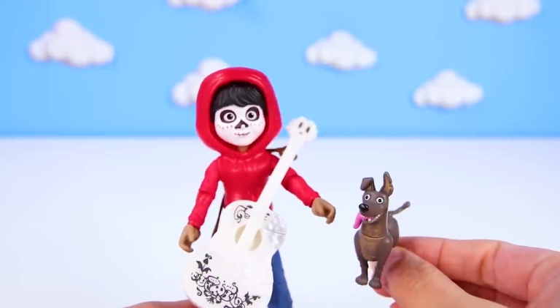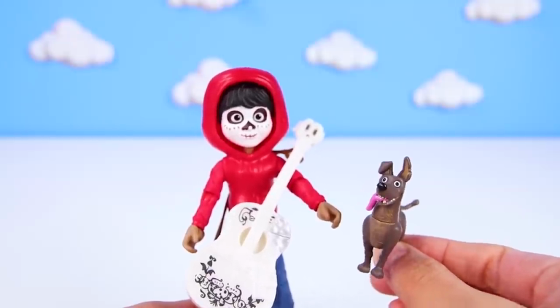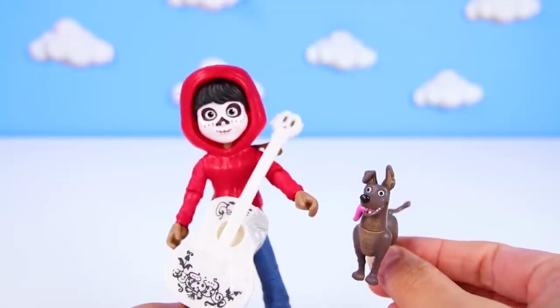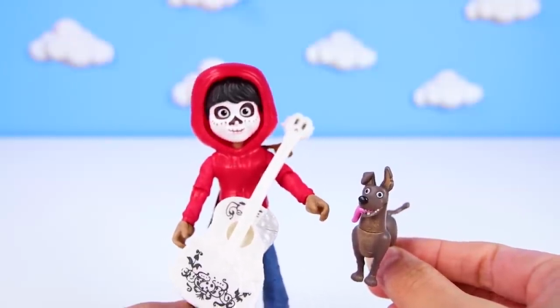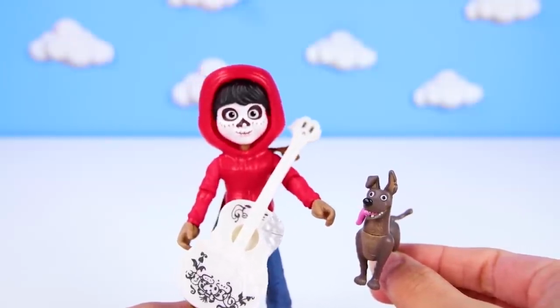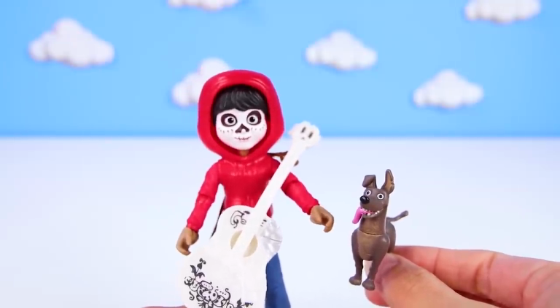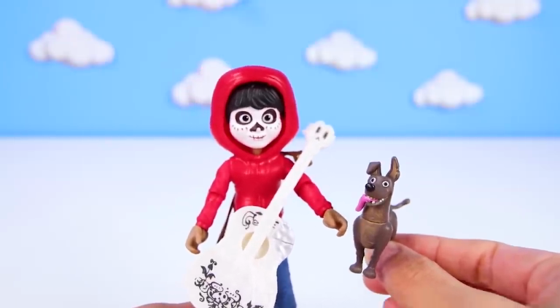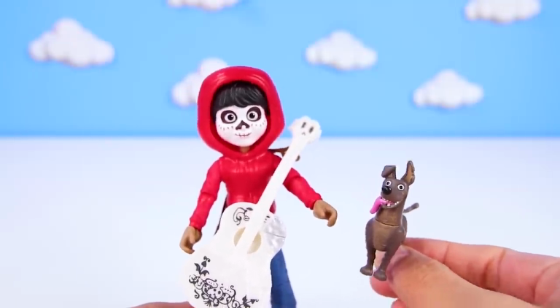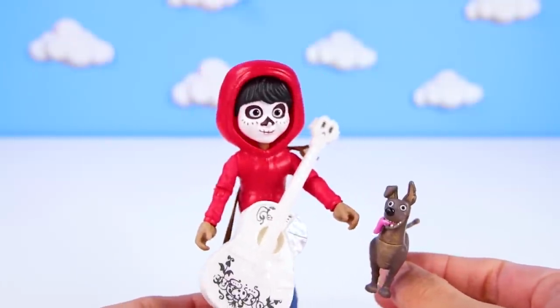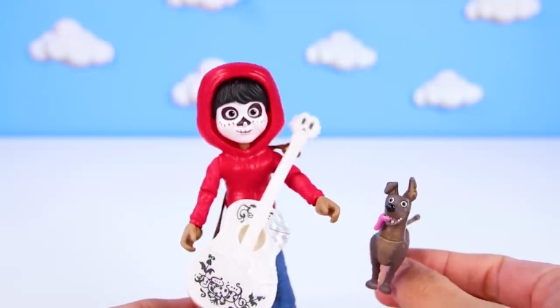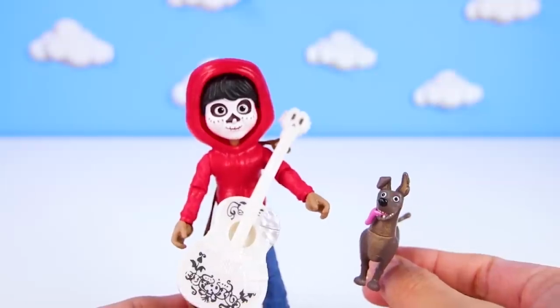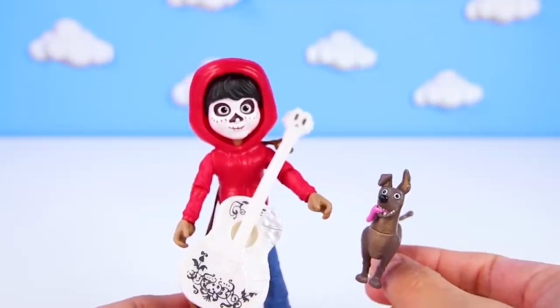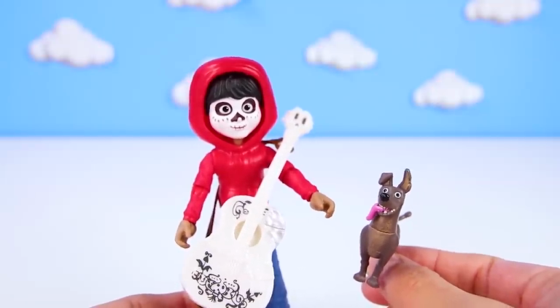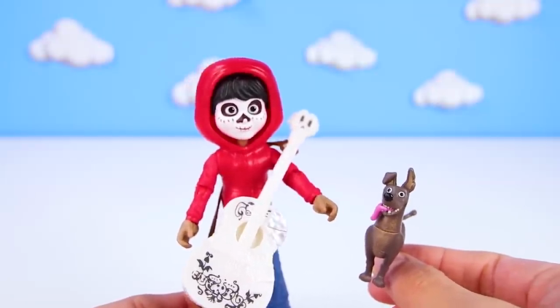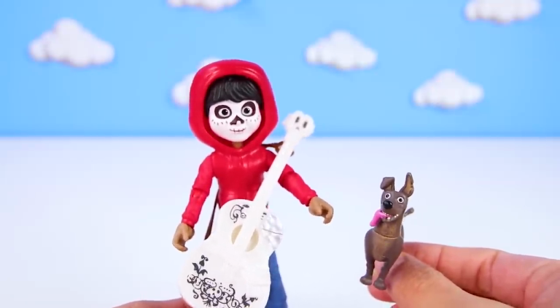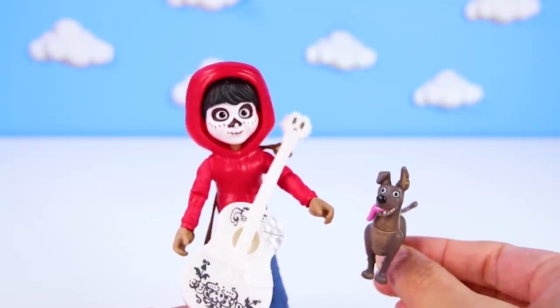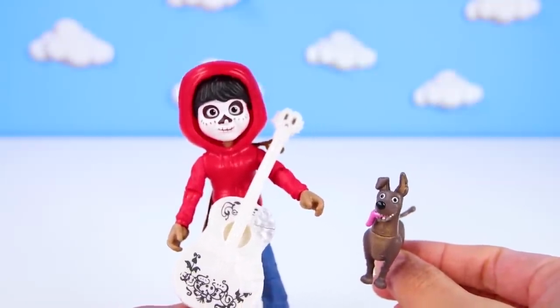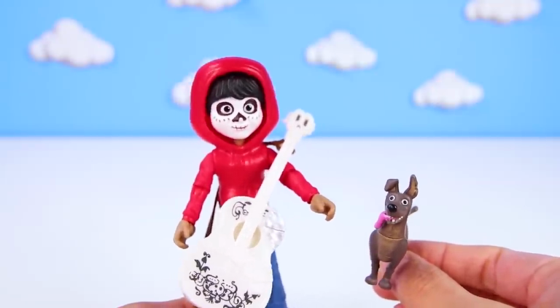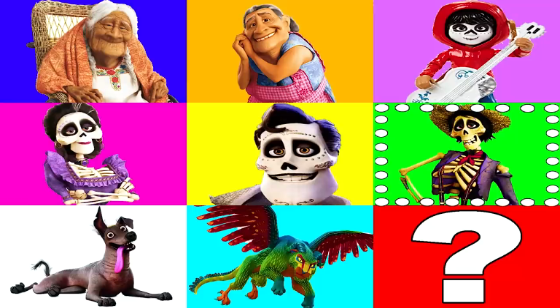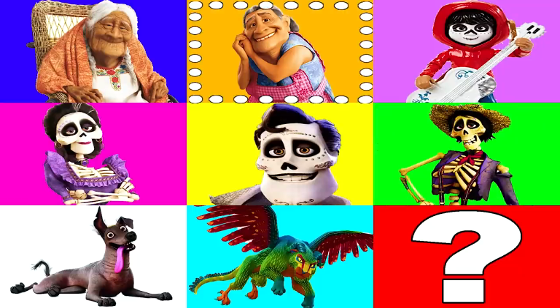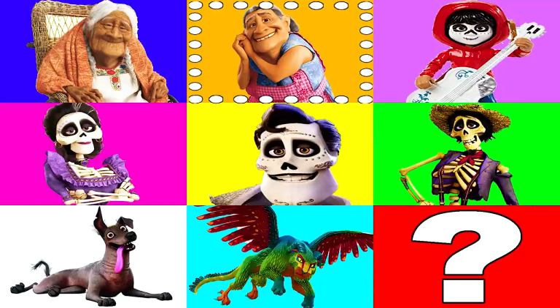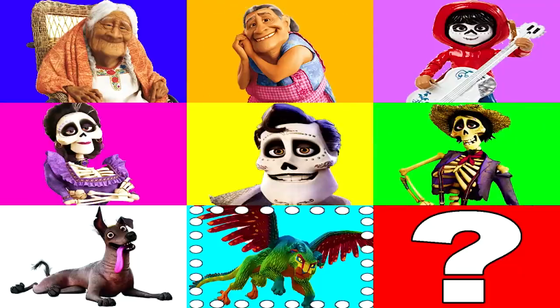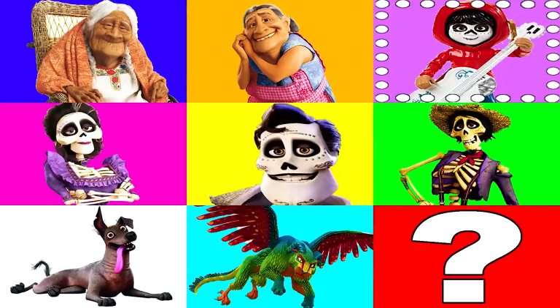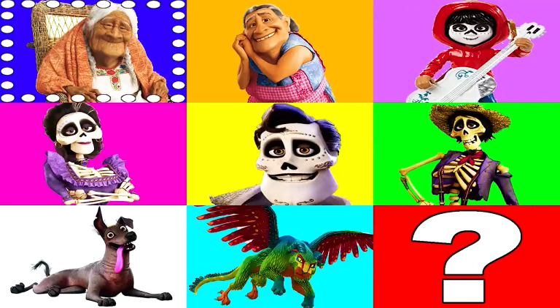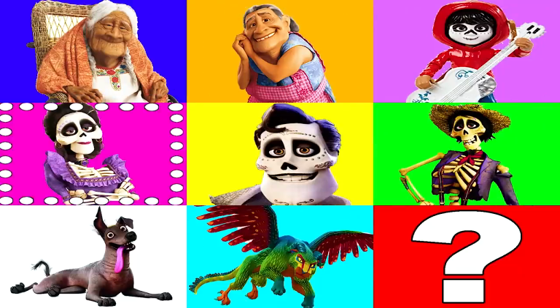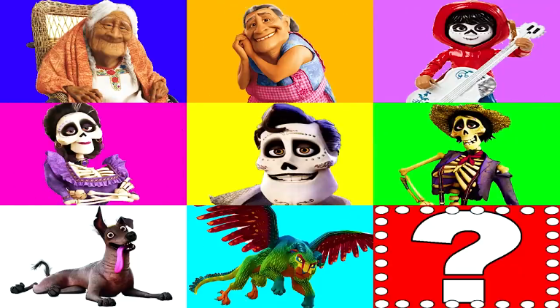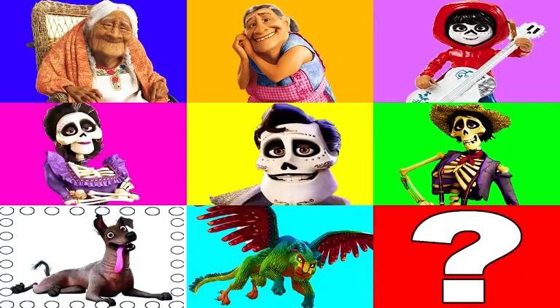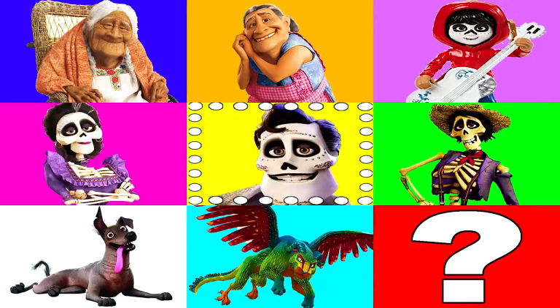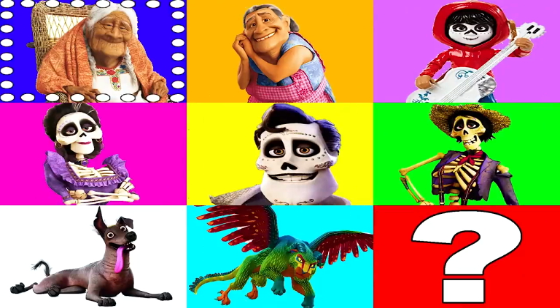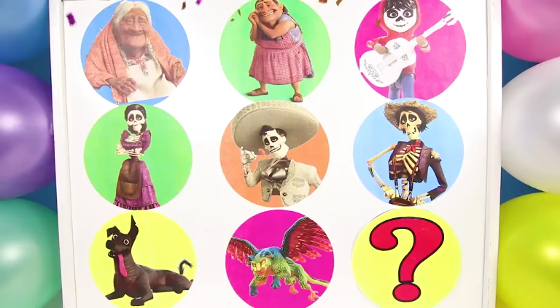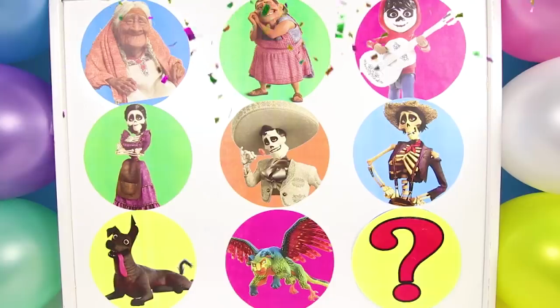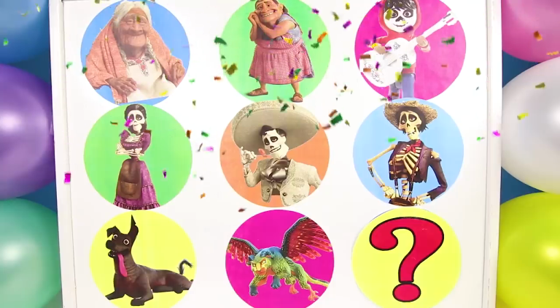If you want to see more Coco videos, don't forget to subscribe to my channel! Now, are you ready for another fun video? Let's go! Hi everyone, it's me Ellie Sparkles and it's time to play the Coco surprise game!